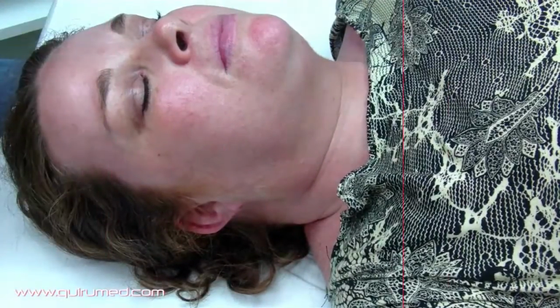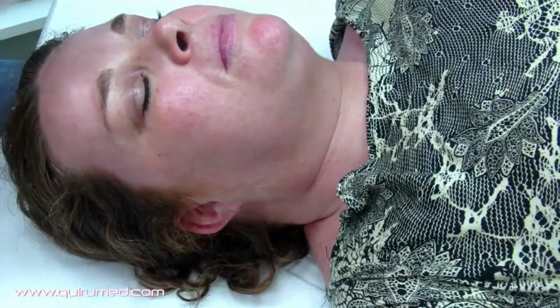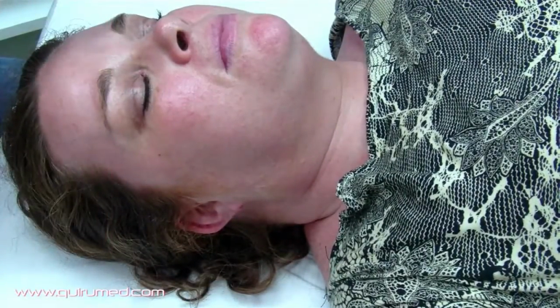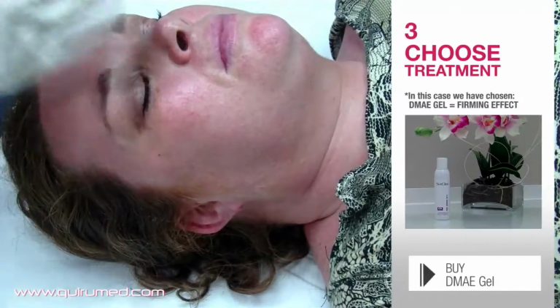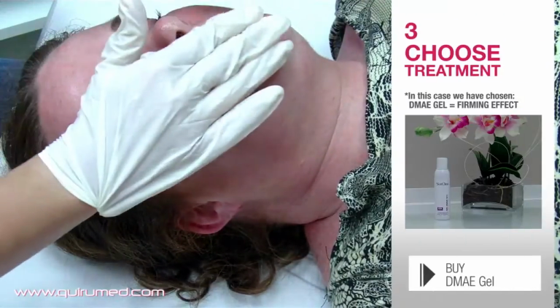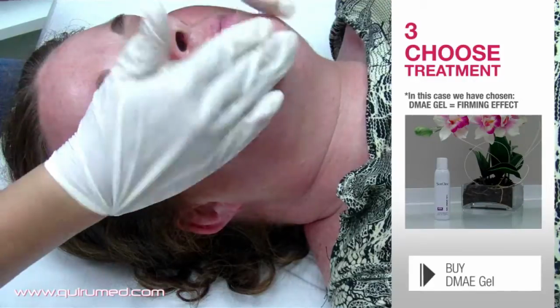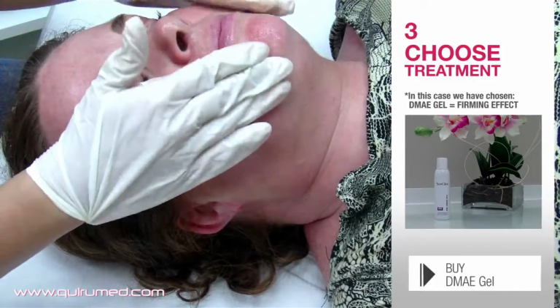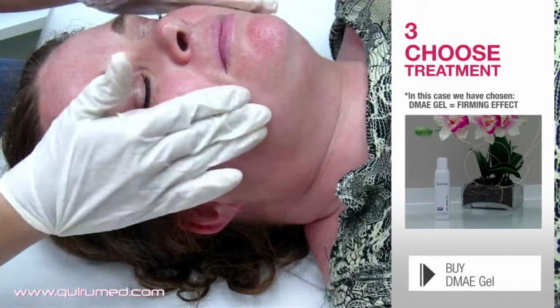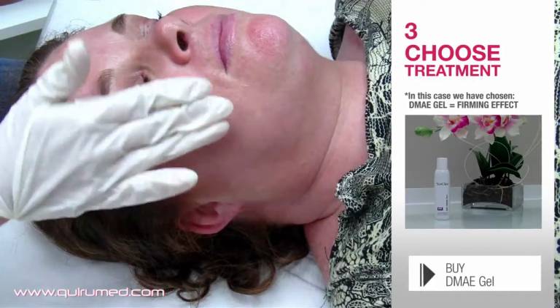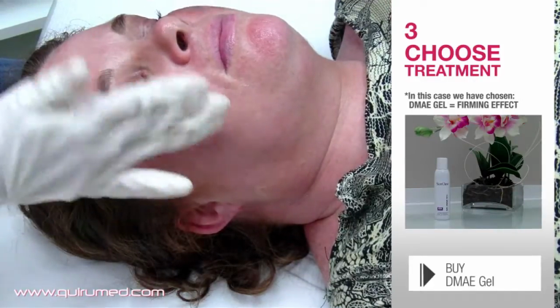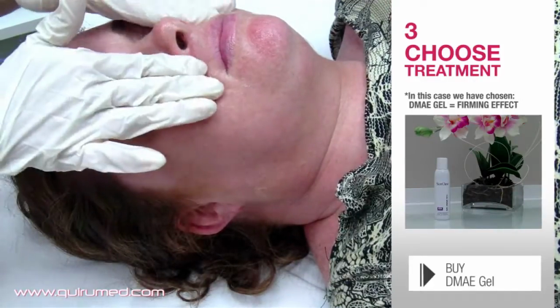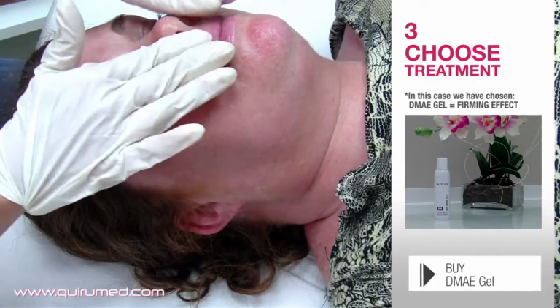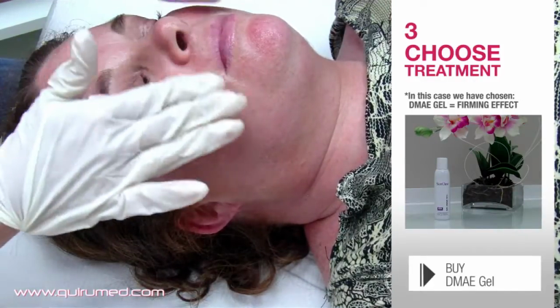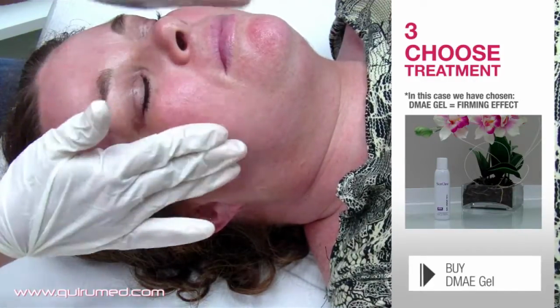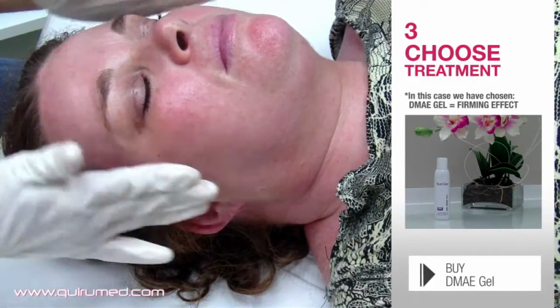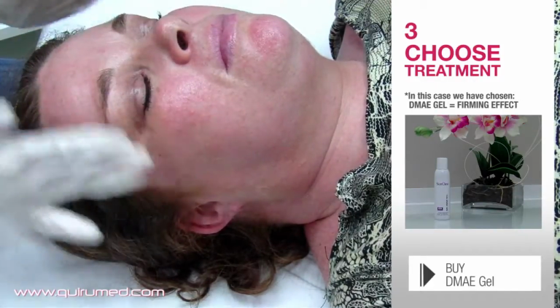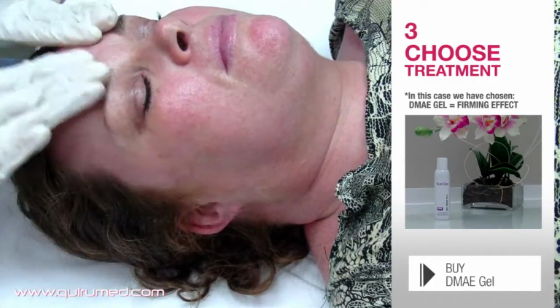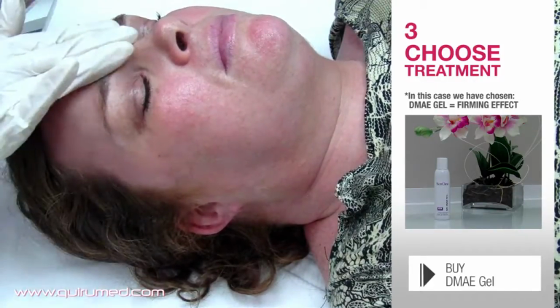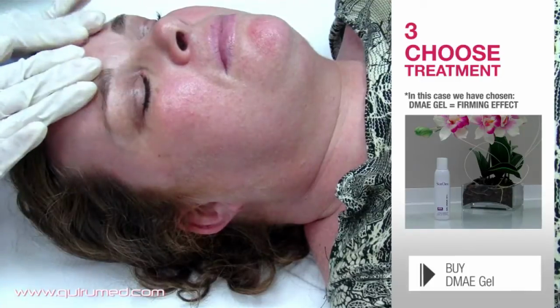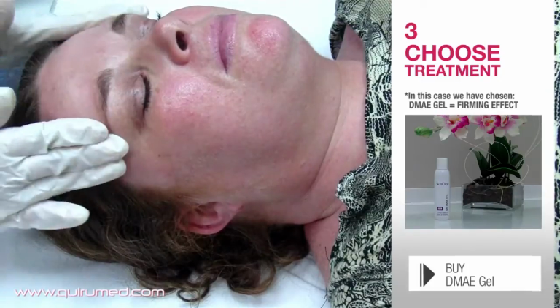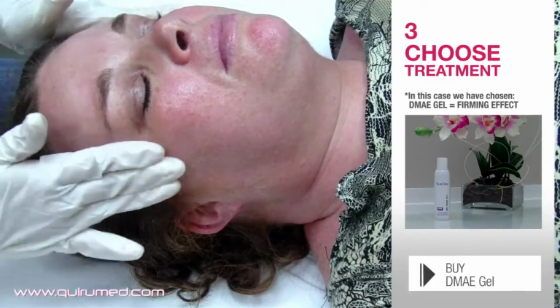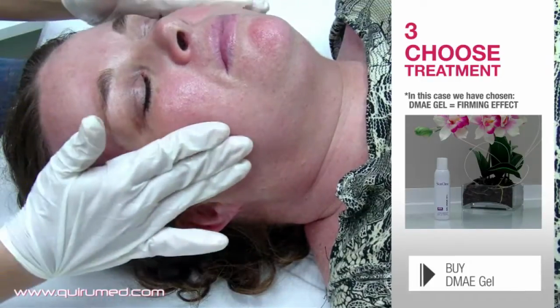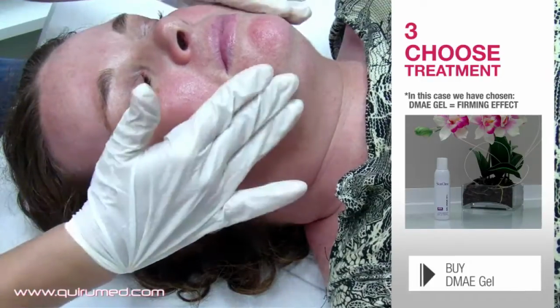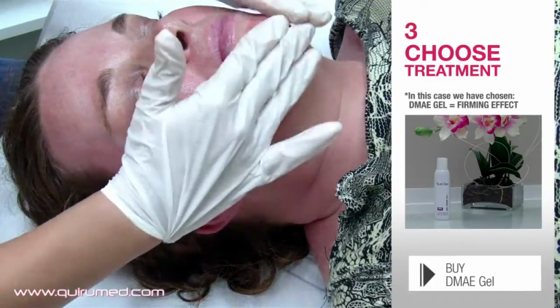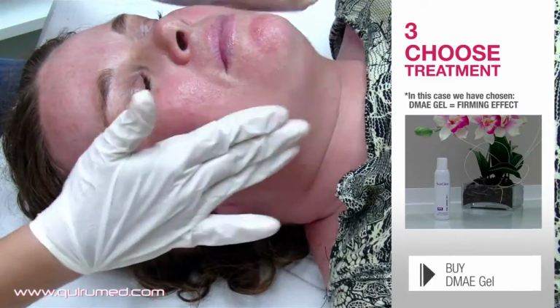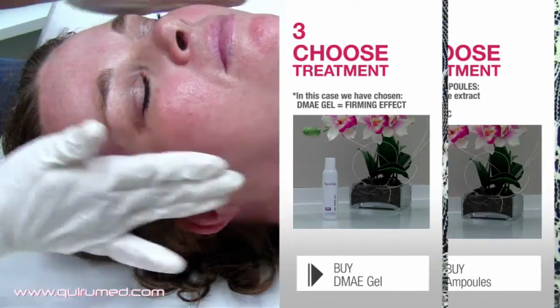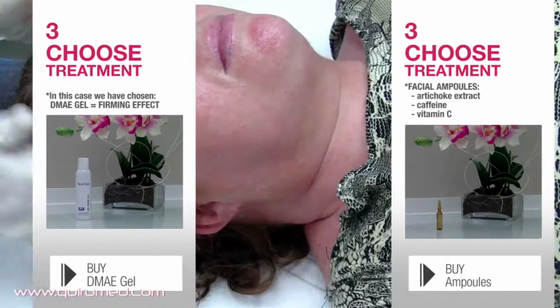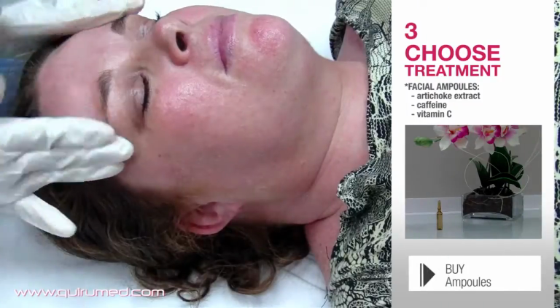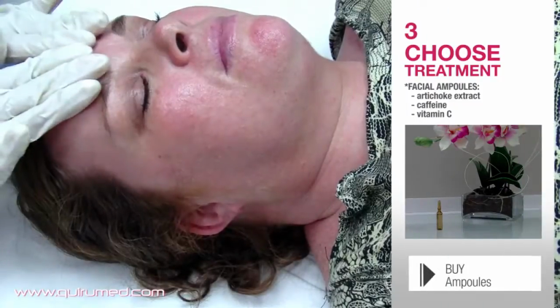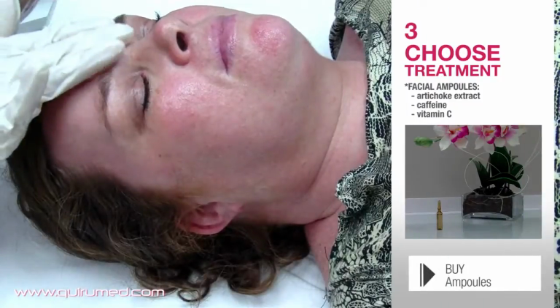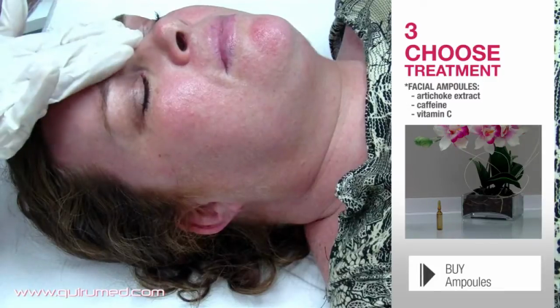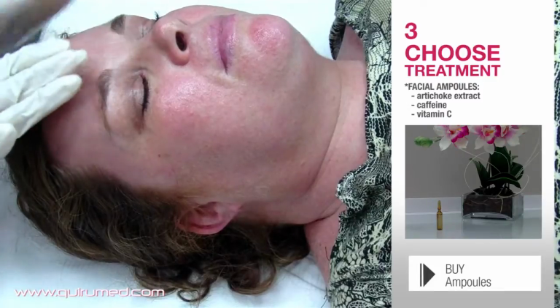Once the skin is clean, spread your chosen treatment on the face. In this case, we have applied DMAE gel for a firming effect, but we can also use other complementary ampoules.